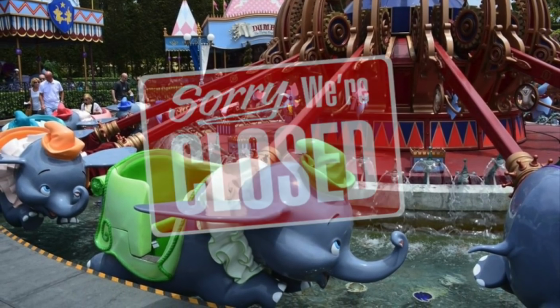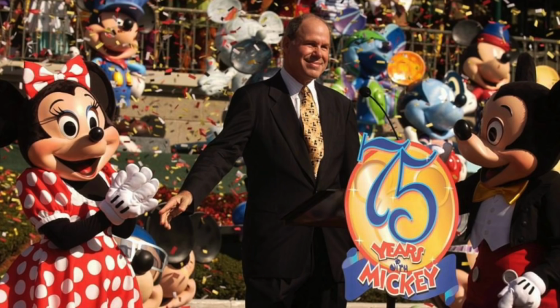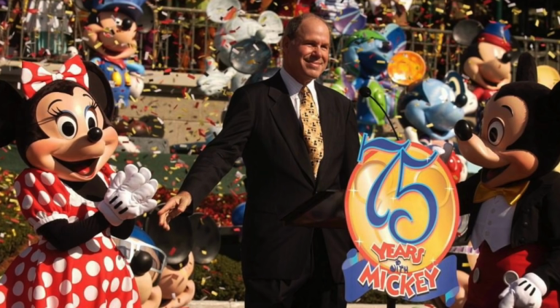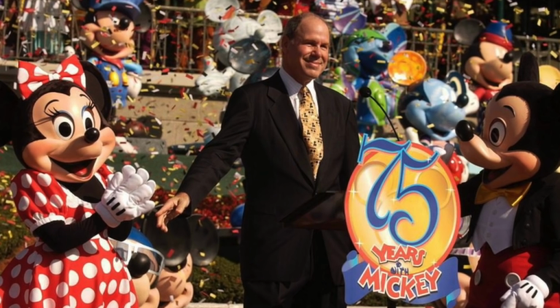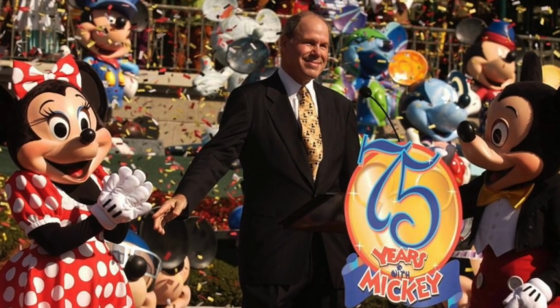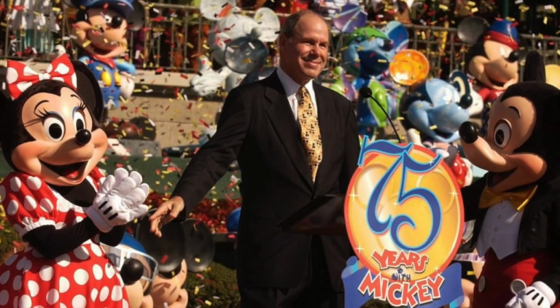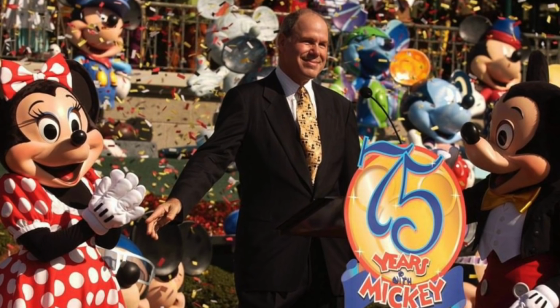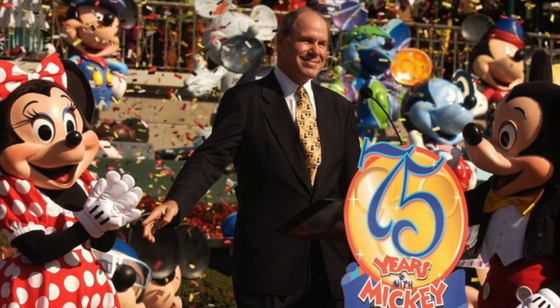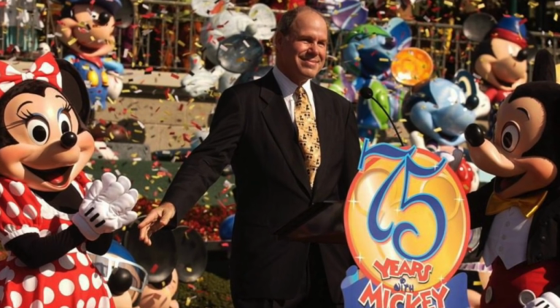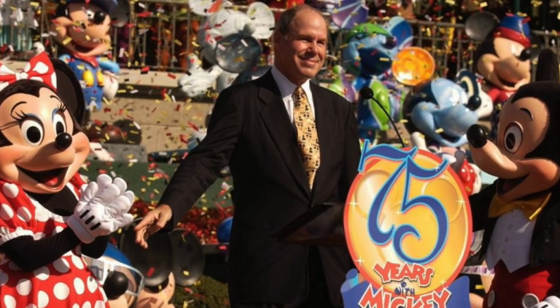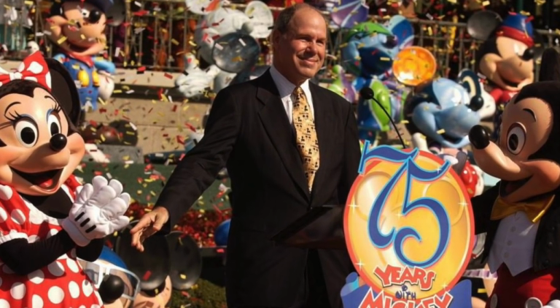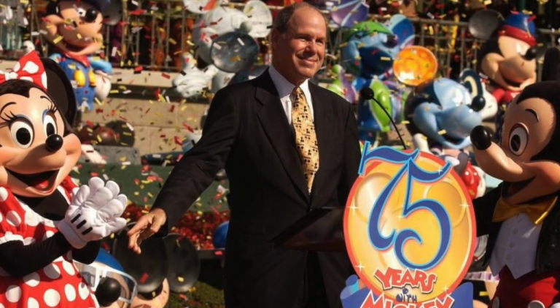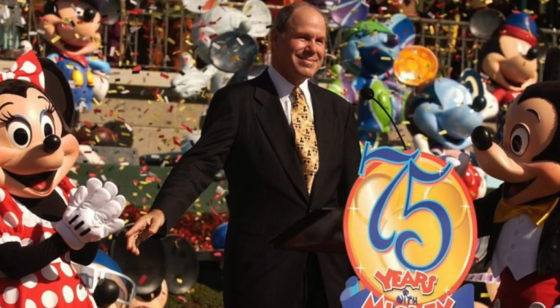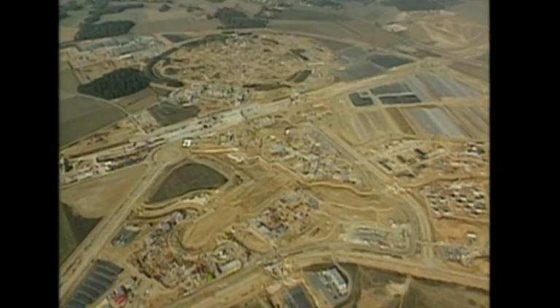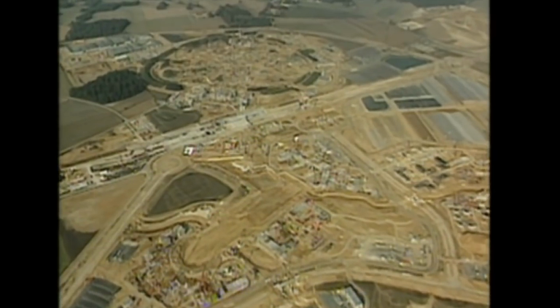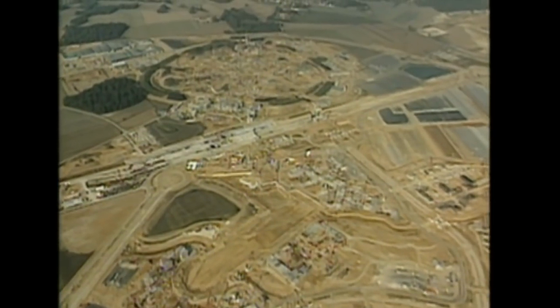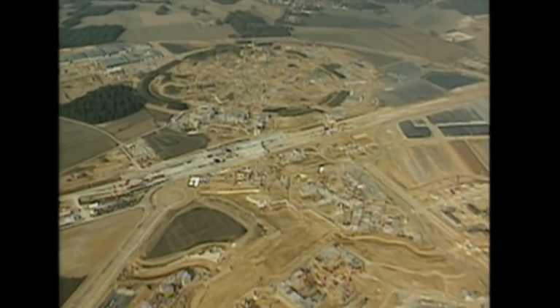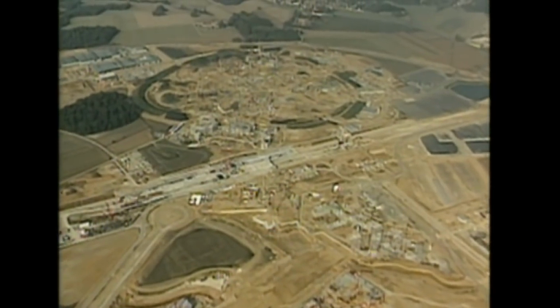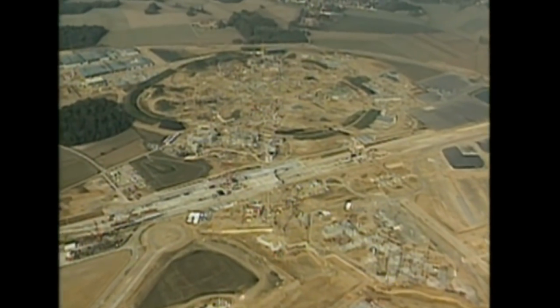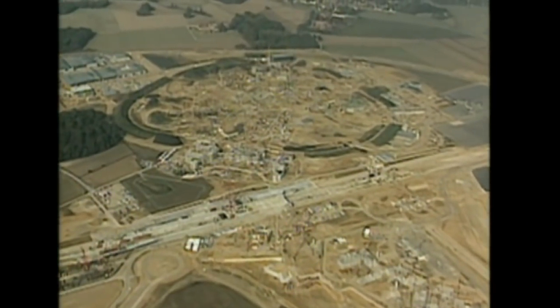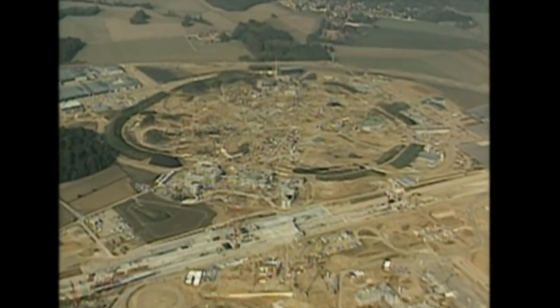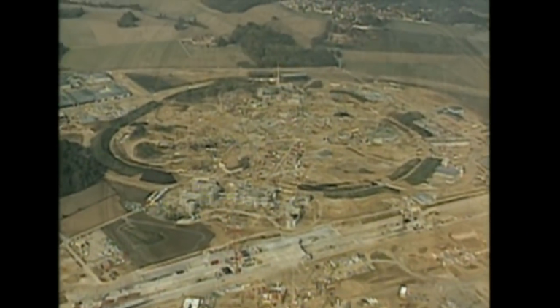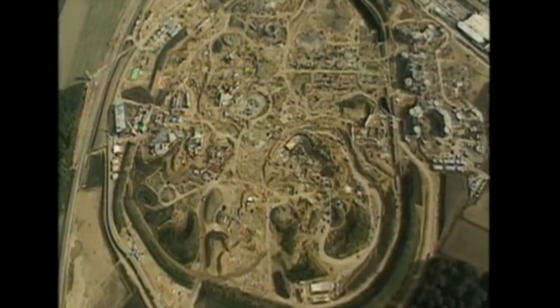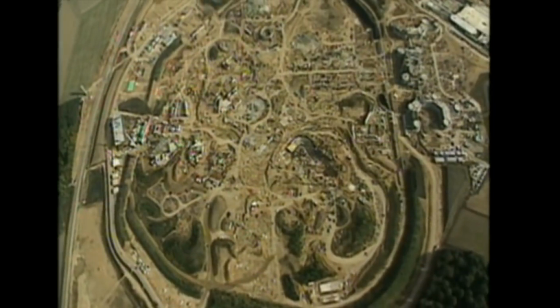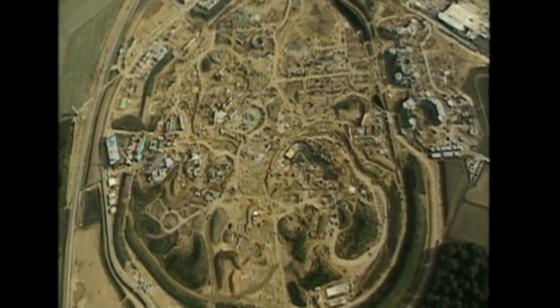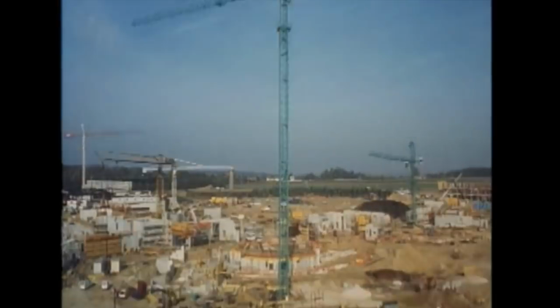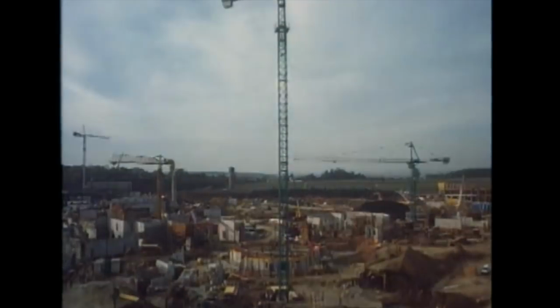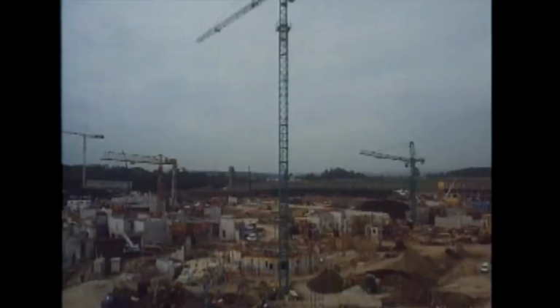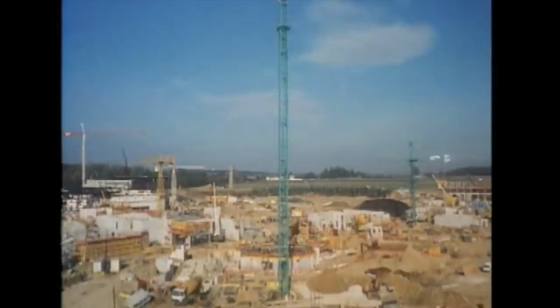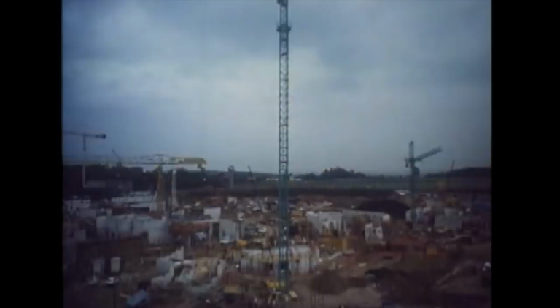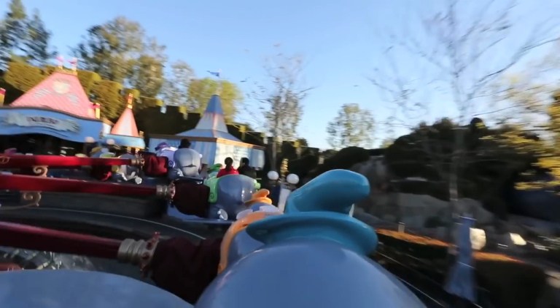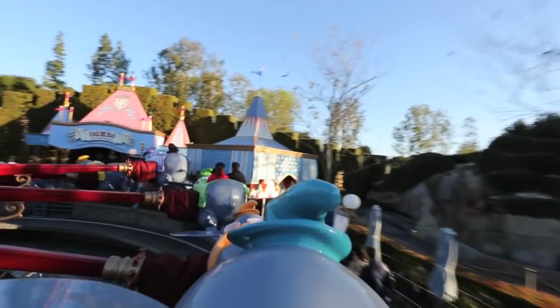Michael Eisner, CEO at the time, decided to replace Disneyland's ride with the already-built Dumbo attraction for Disneyland Paris, since the European park was still years away from opening. This new version, which was intended for Paris,